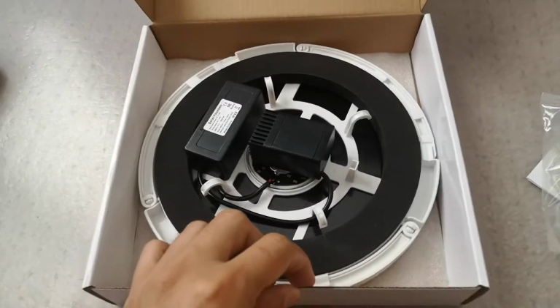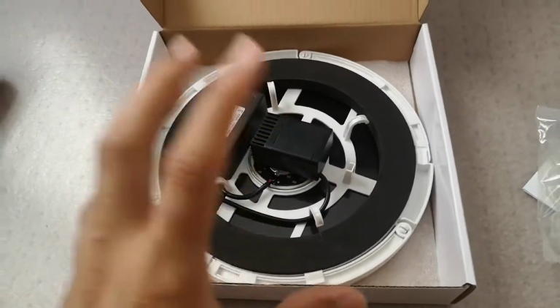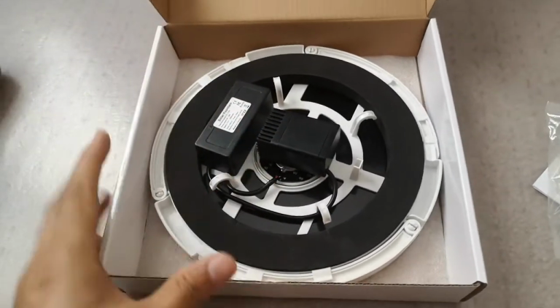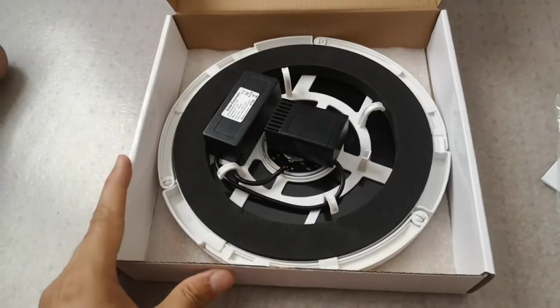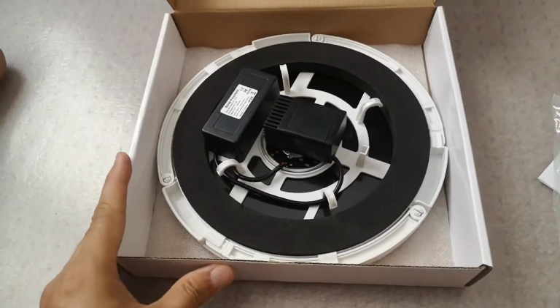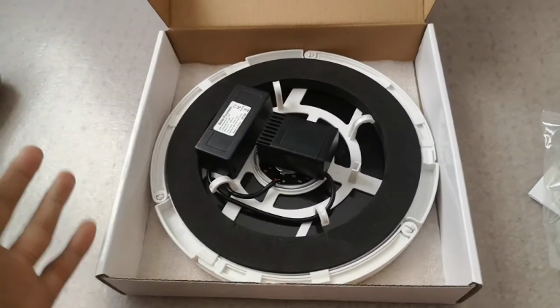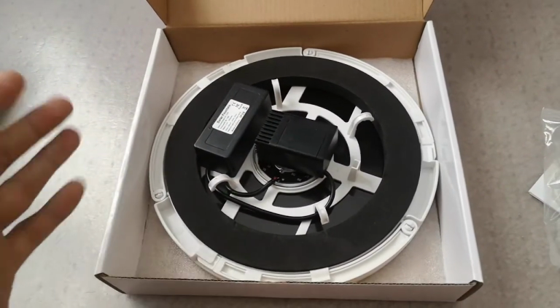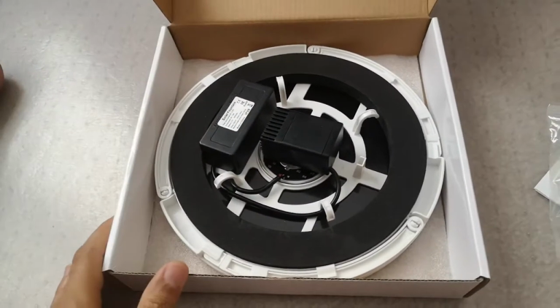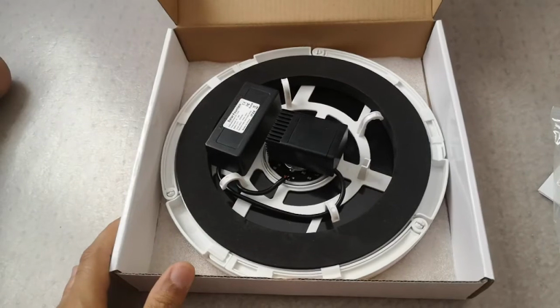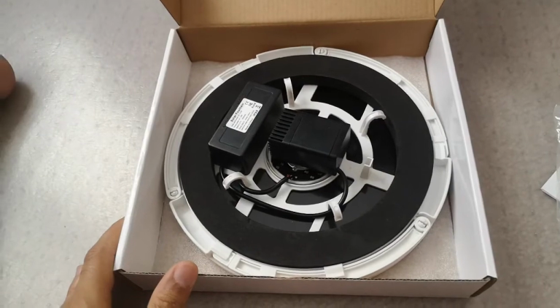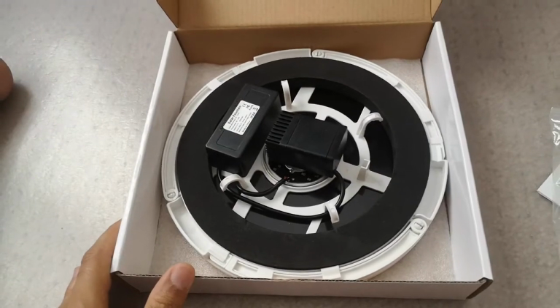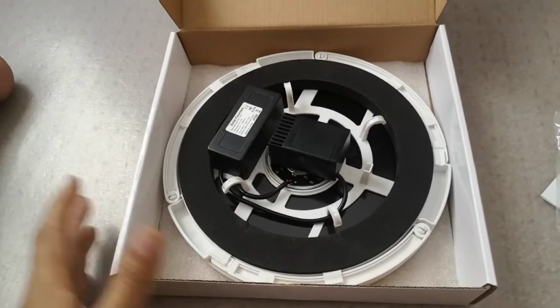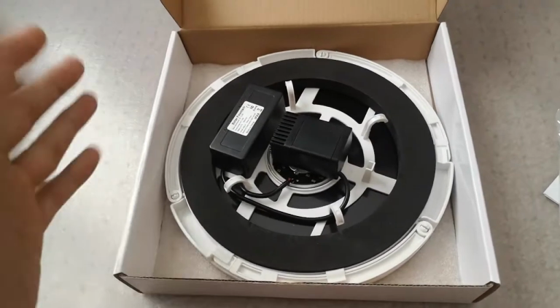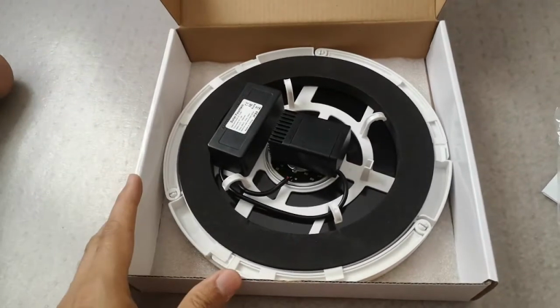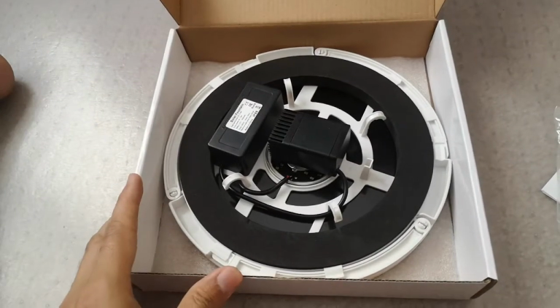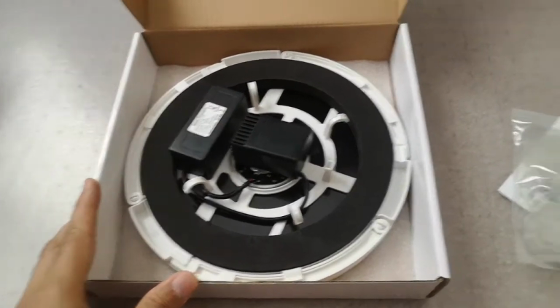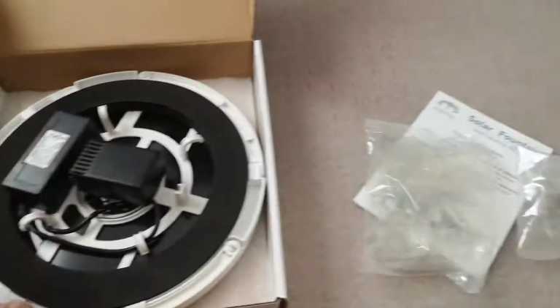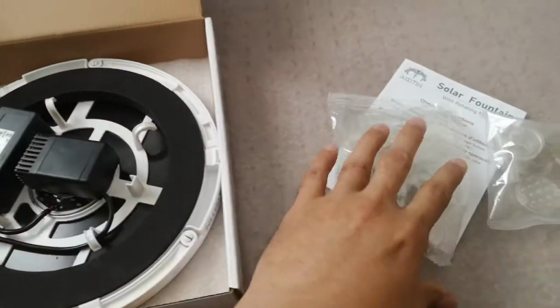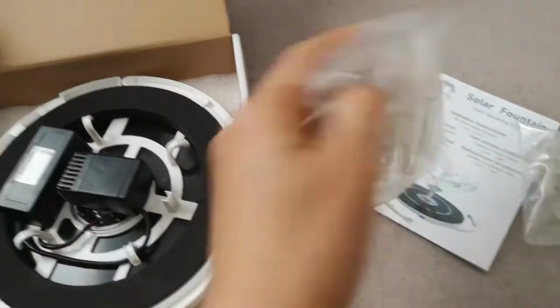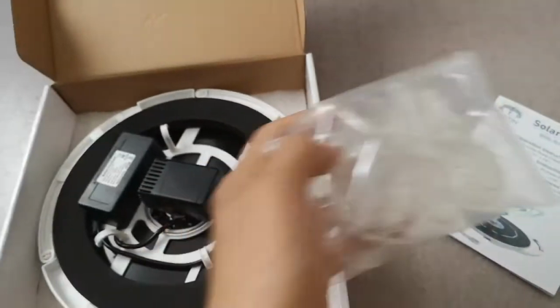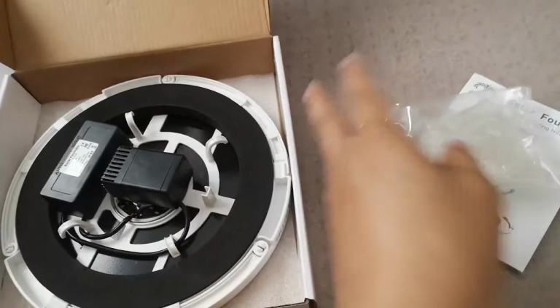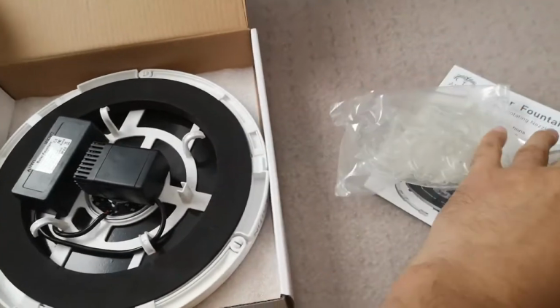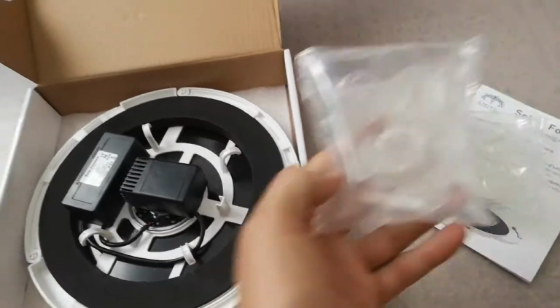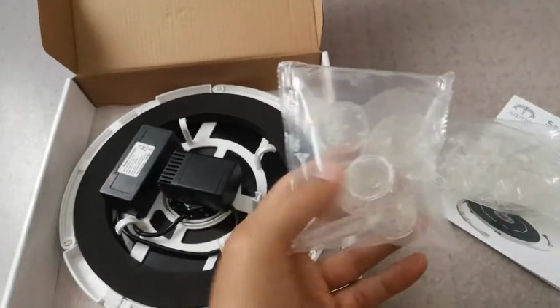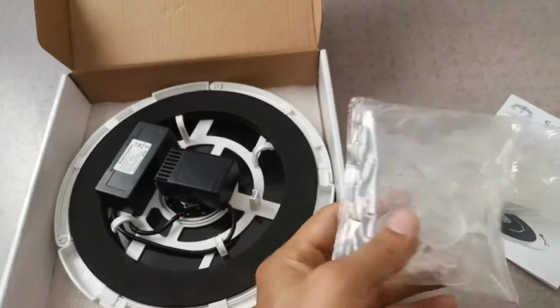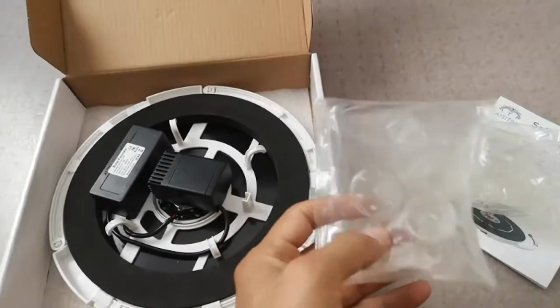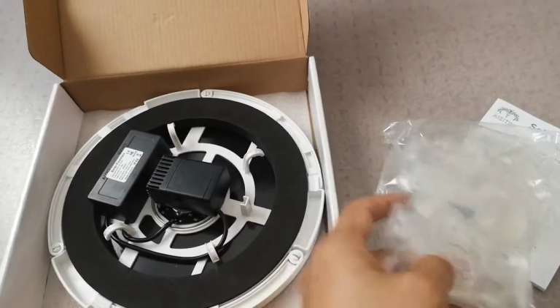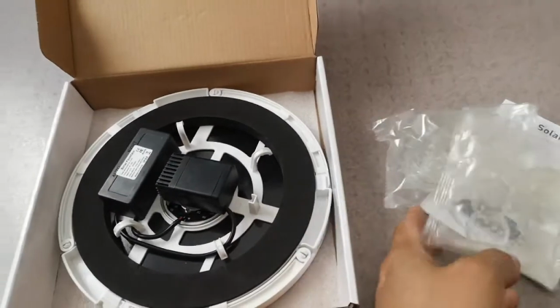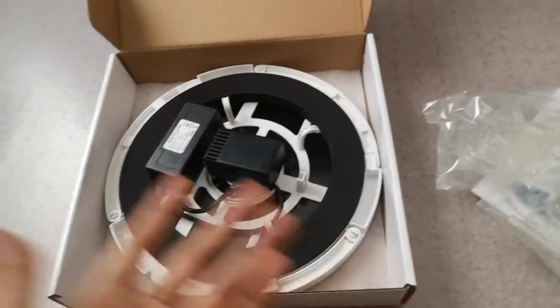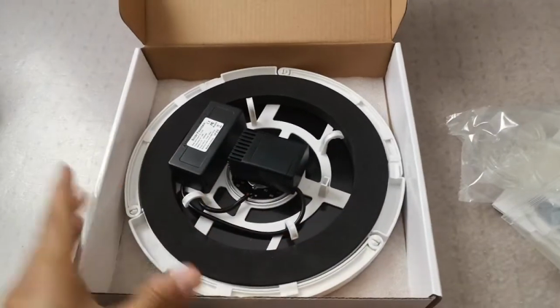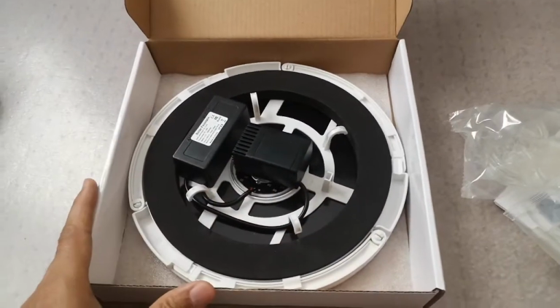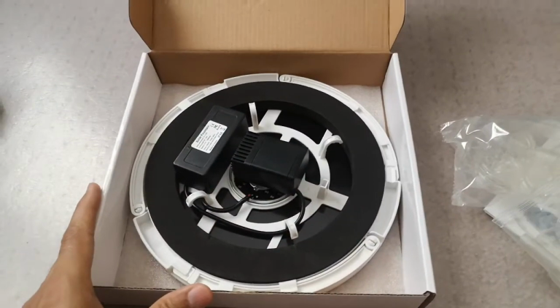So I'm going to use it and if there are any issues coming up or anything I'll update my review. But so far I'm really excited, looking forward to testing all the nozzles. Thank you for watching.